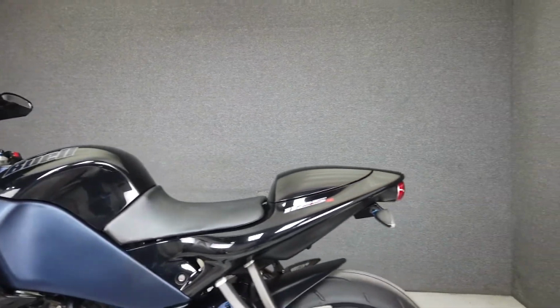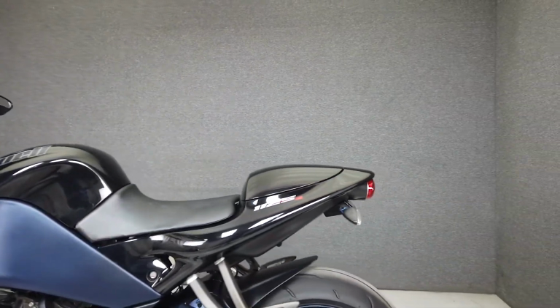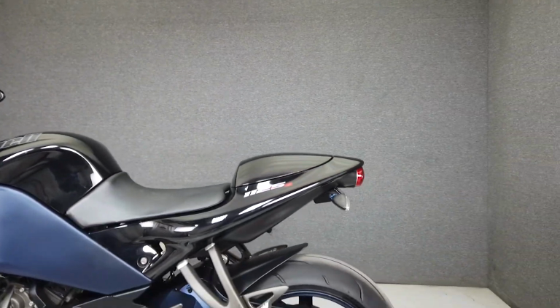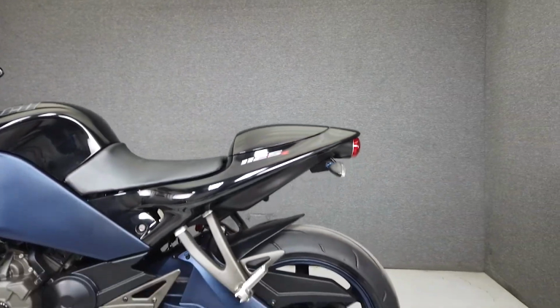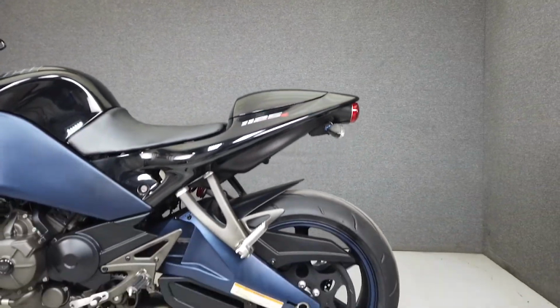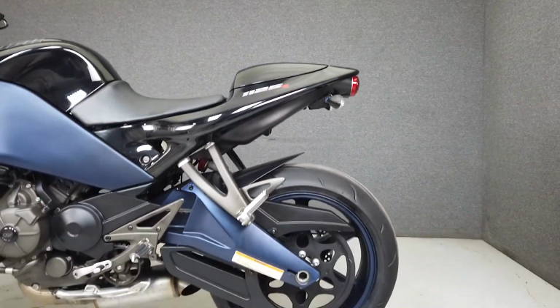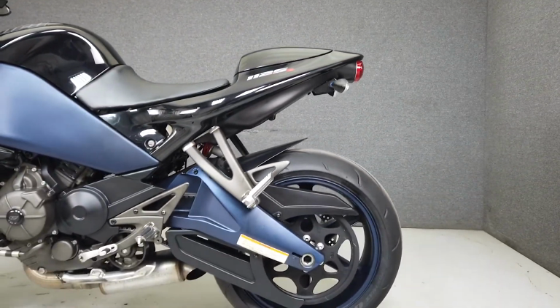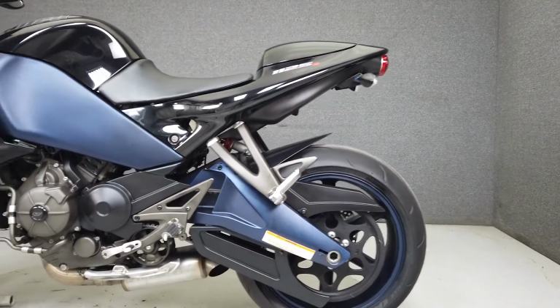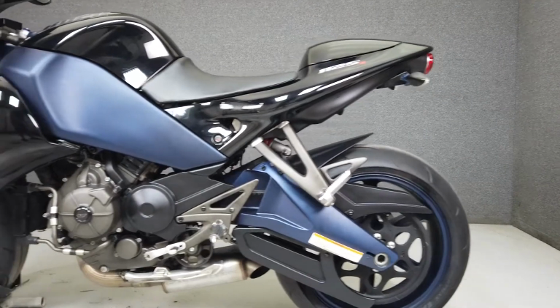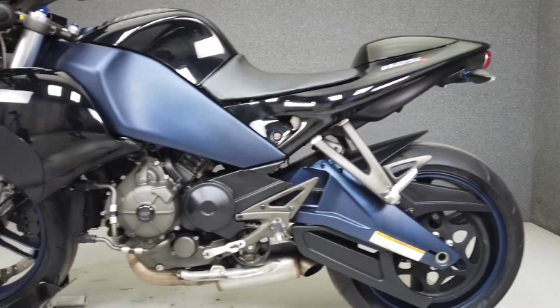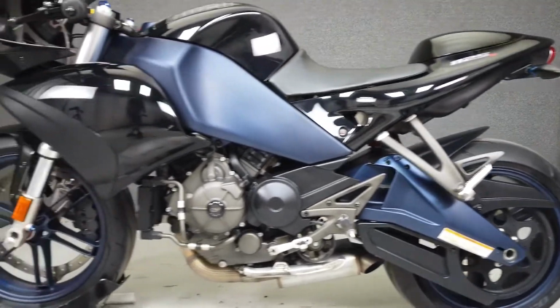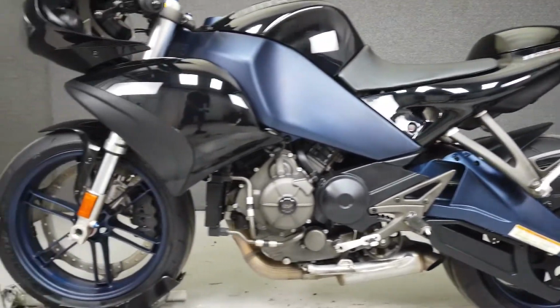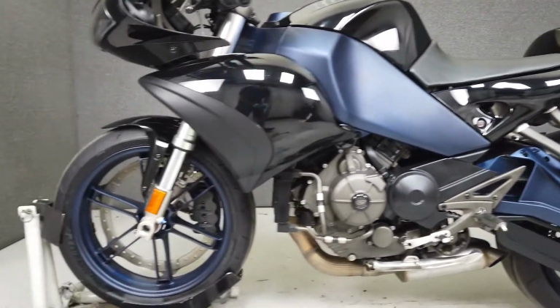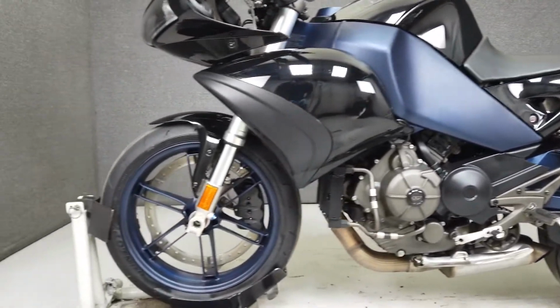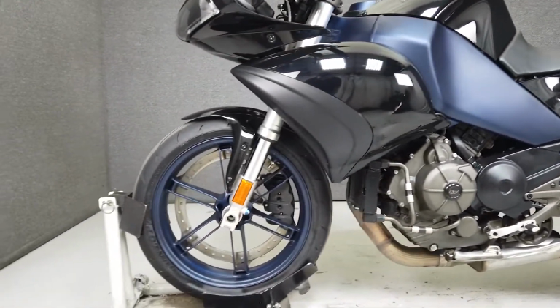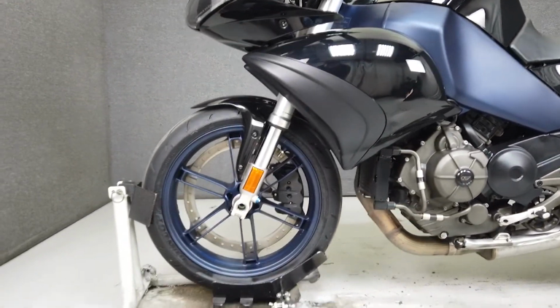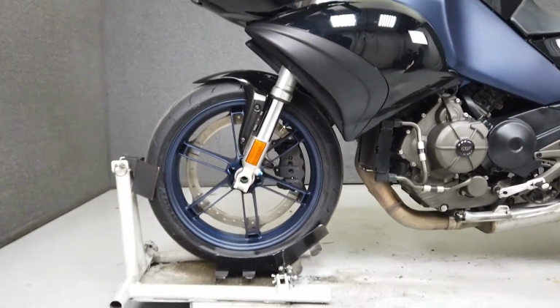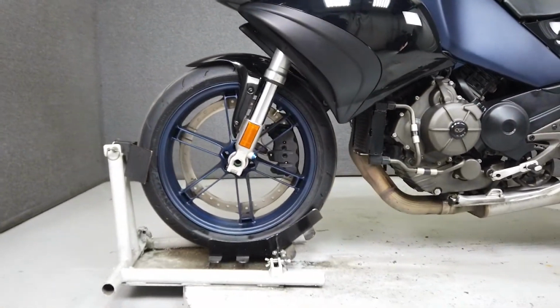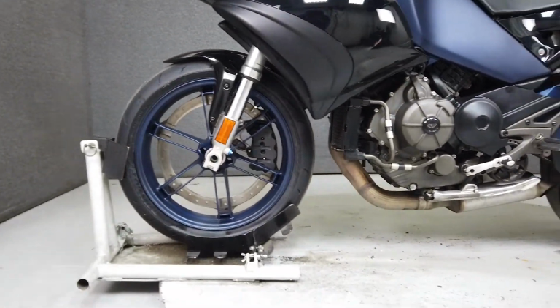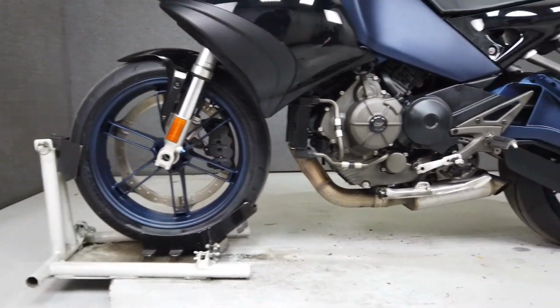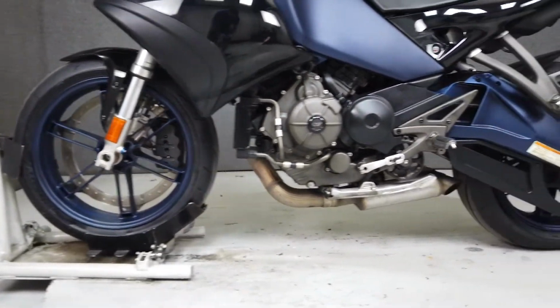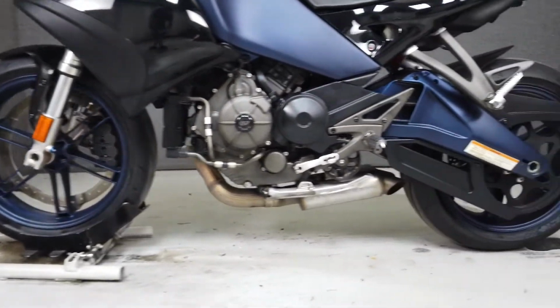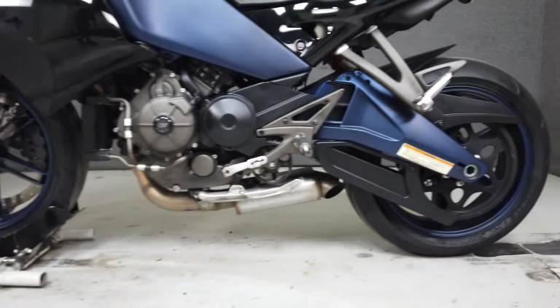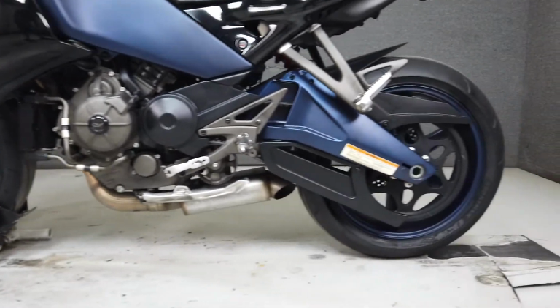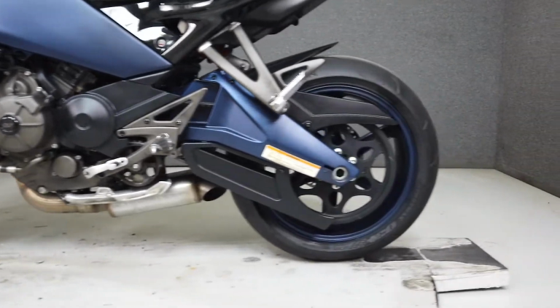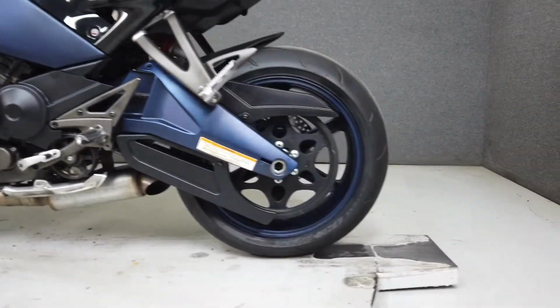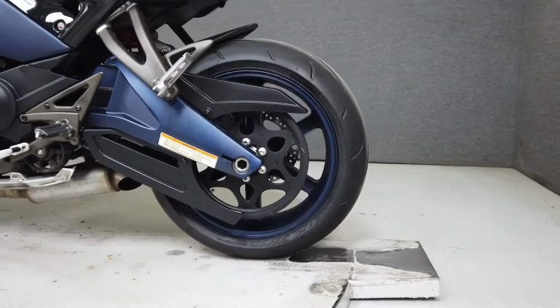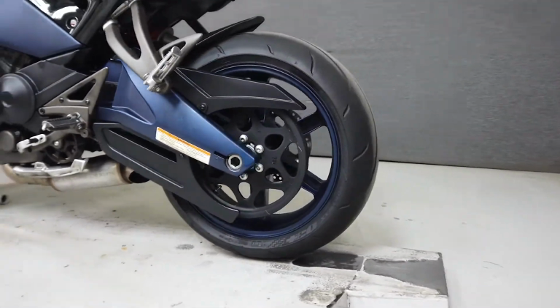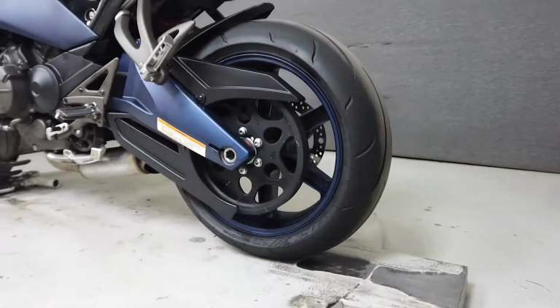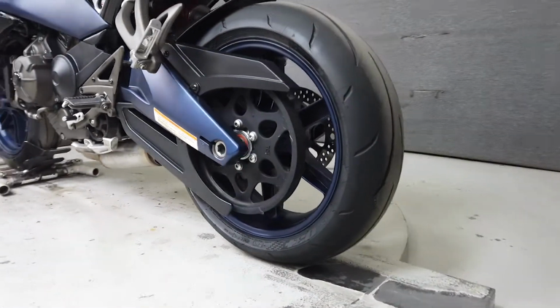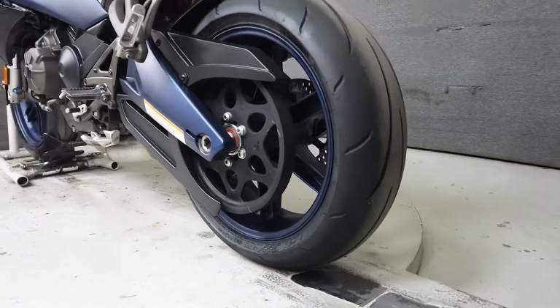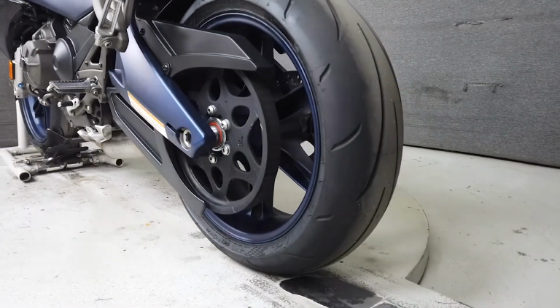Powered by an 1125cc V-twin engine, it puts 146 horsepower and 81 ft-lbs of torque through a 6-speed transmission. It weighs in at 375 lbs and has a seat height of 30.5 inches.